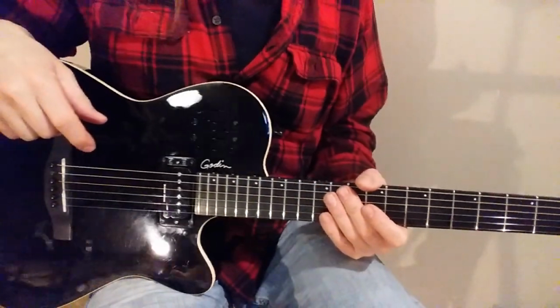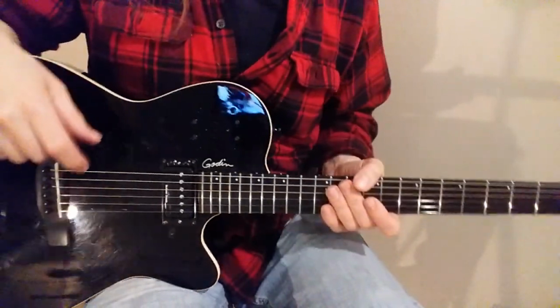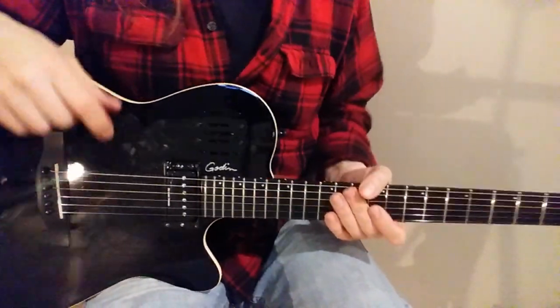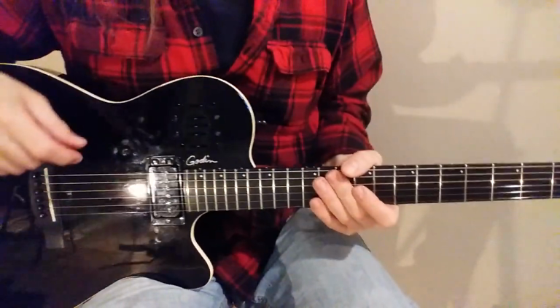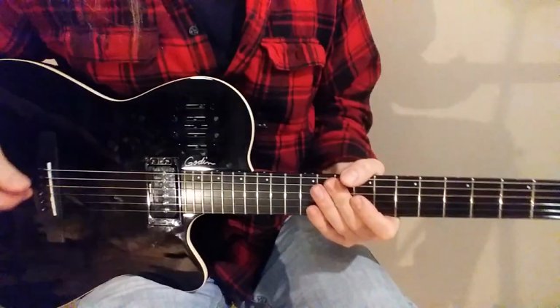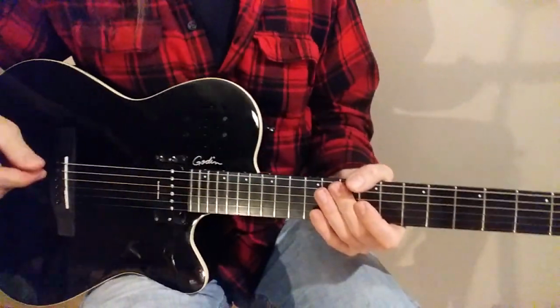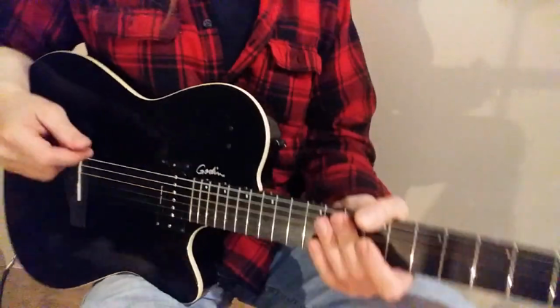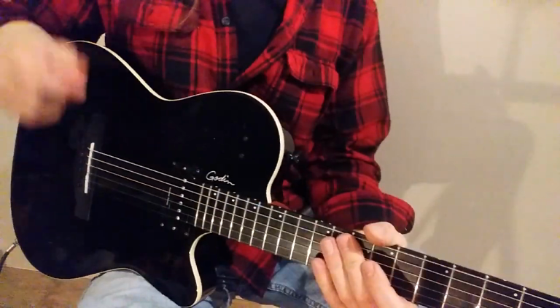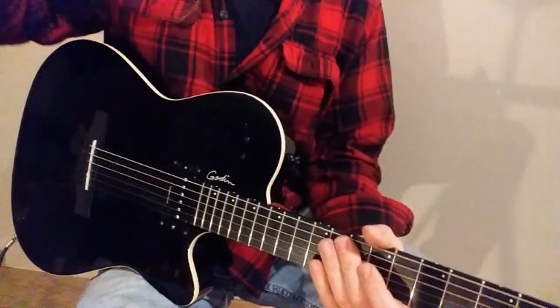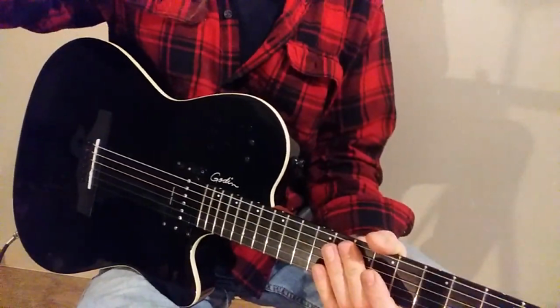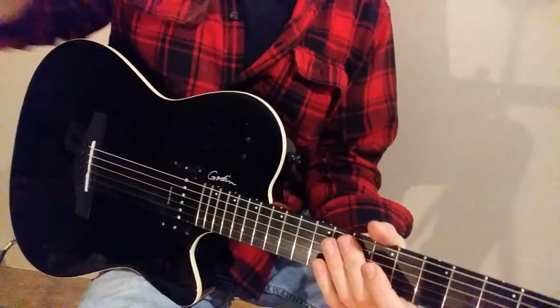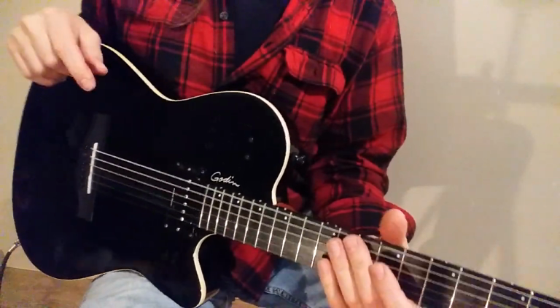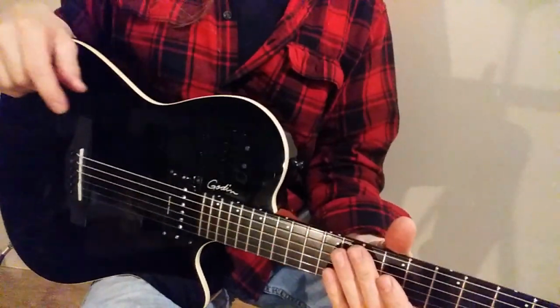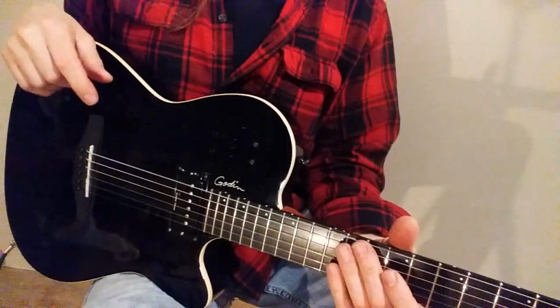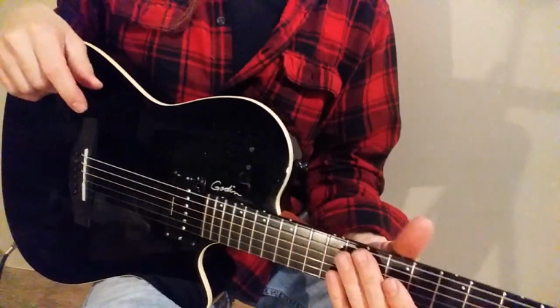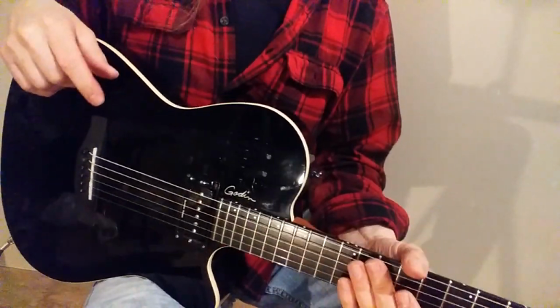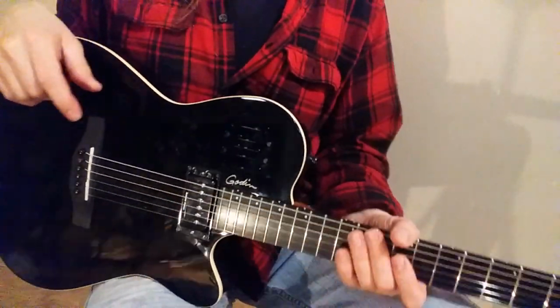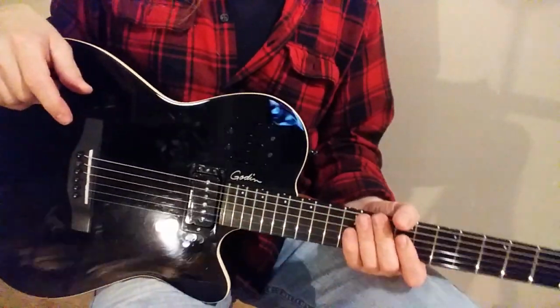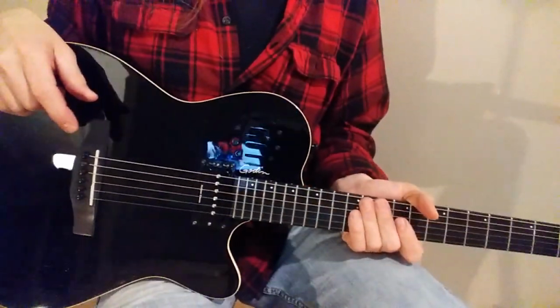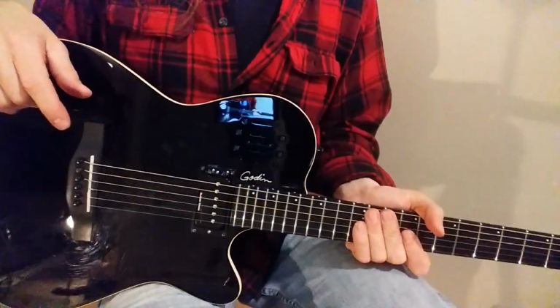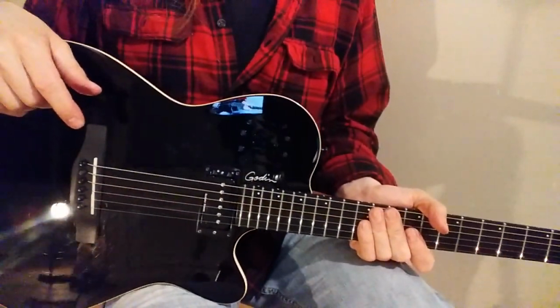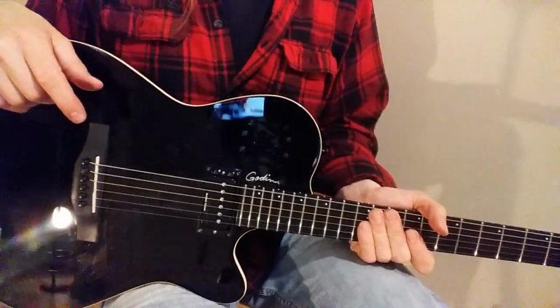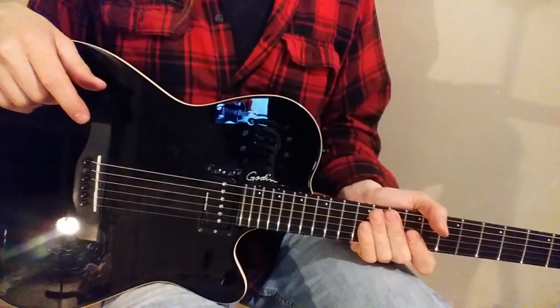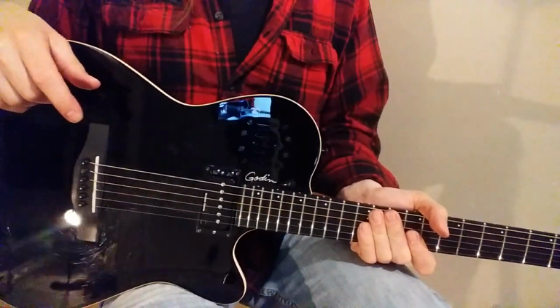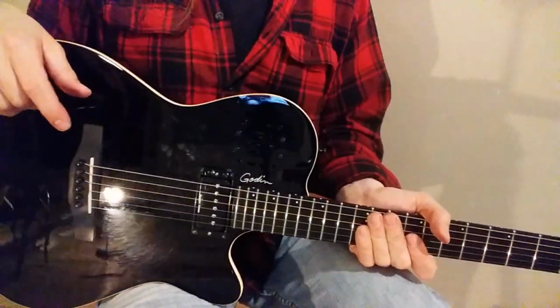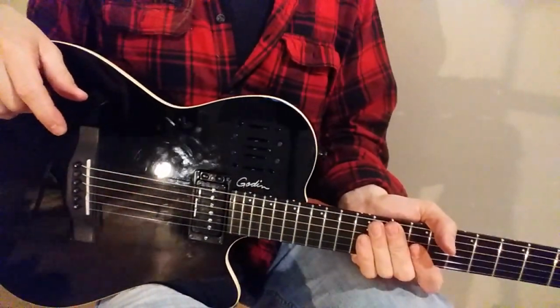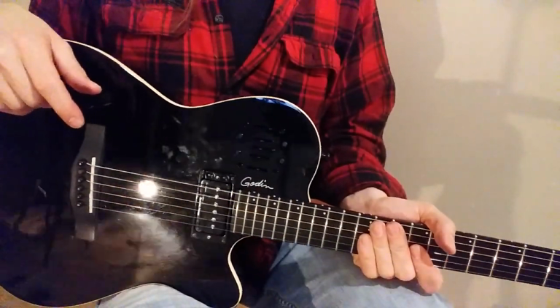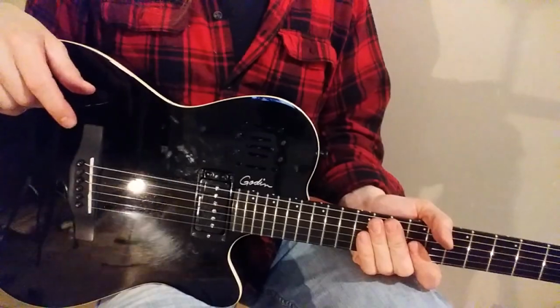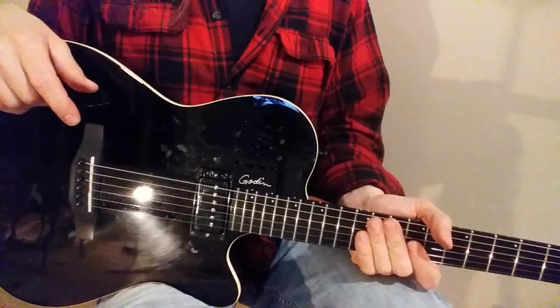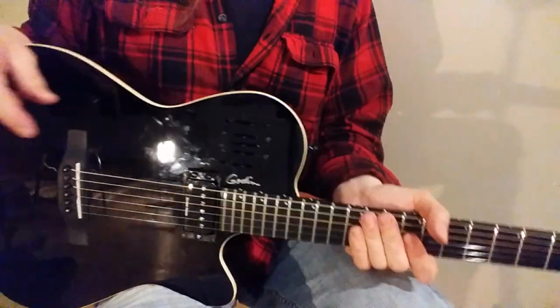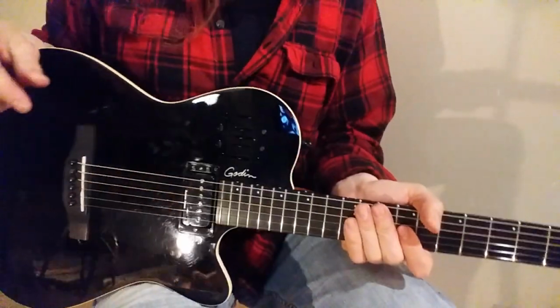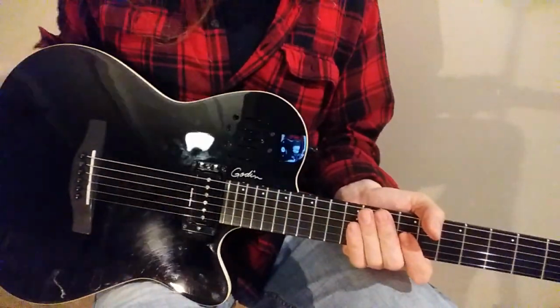Hey folks, Bob at Guitars on Main. Hope you're doing well. Doing a video here of the Godin A6 Ultra upgraded with the Seymour Duncan P-Rail.